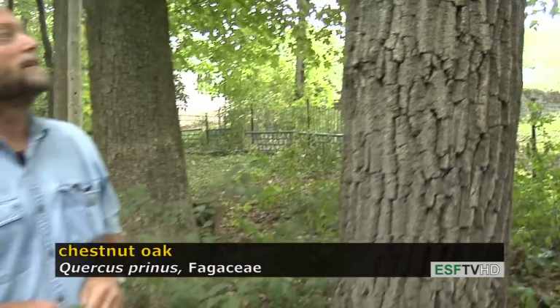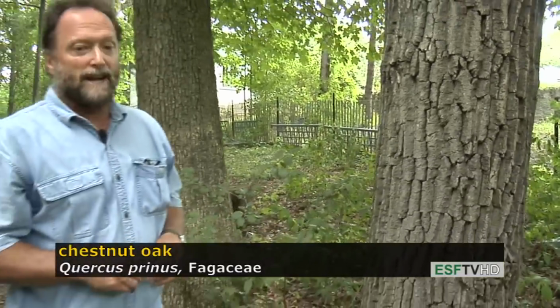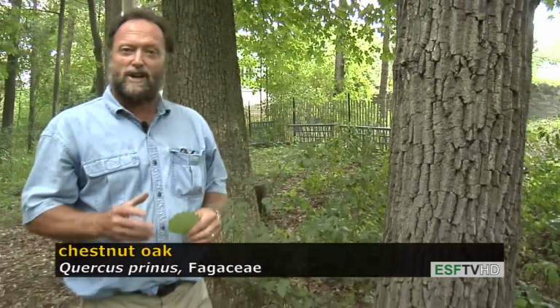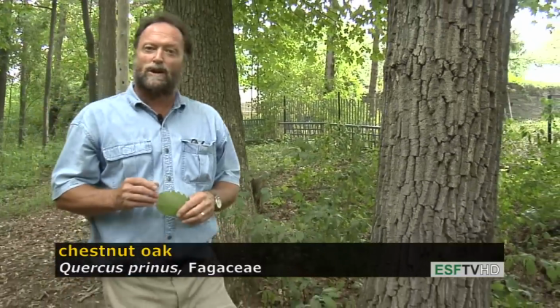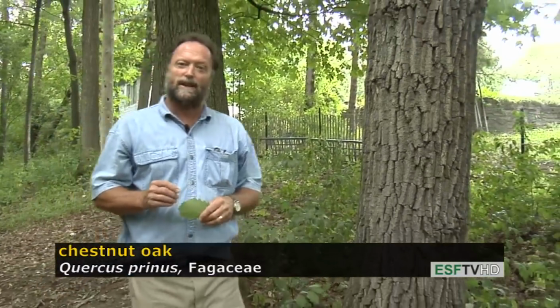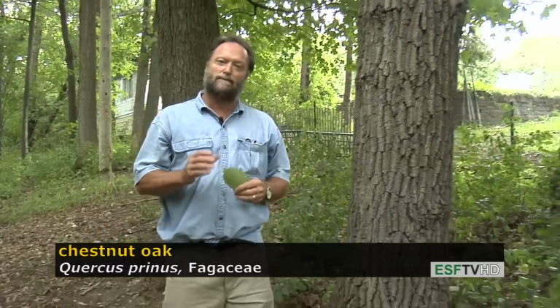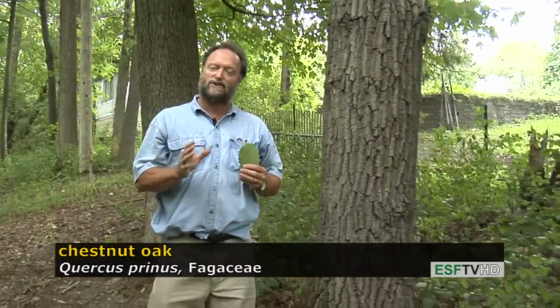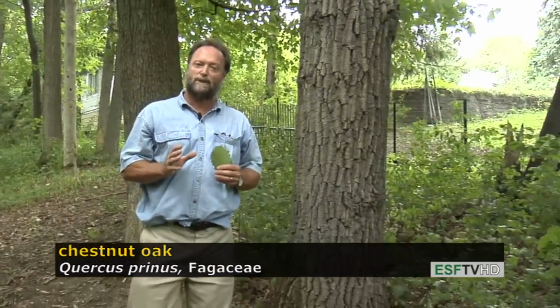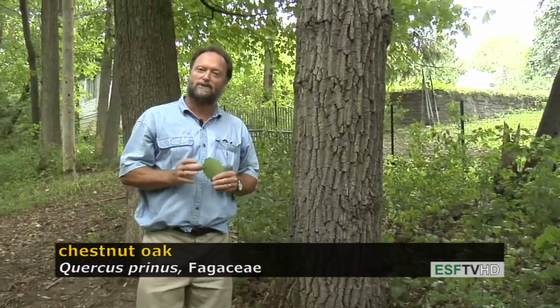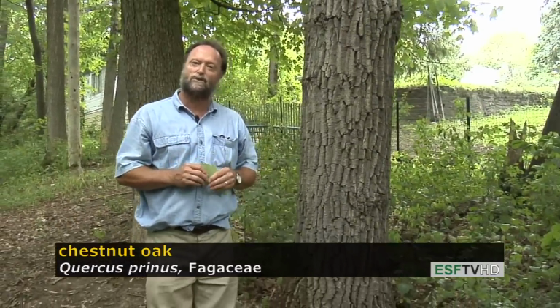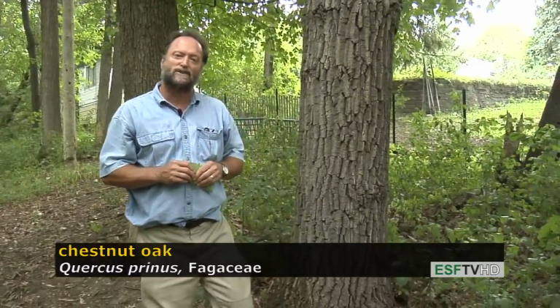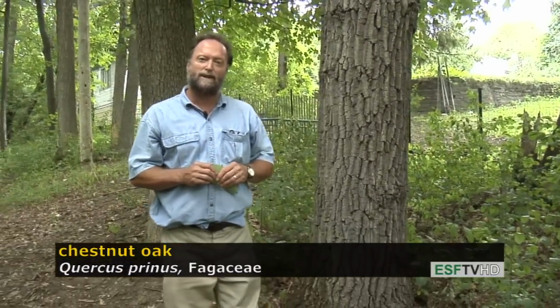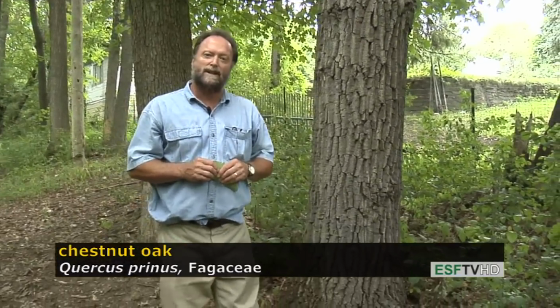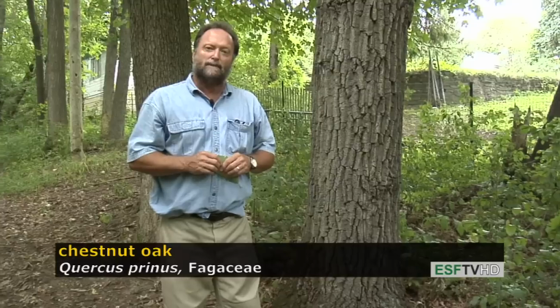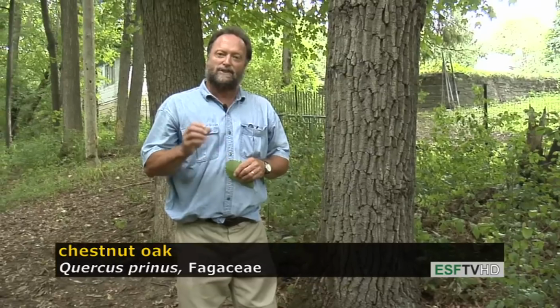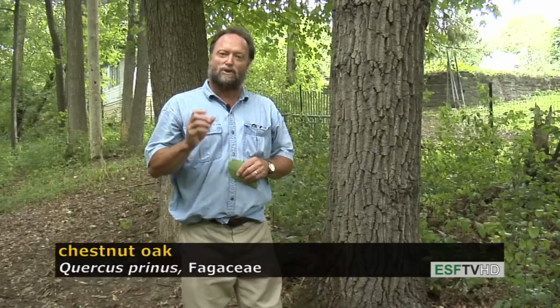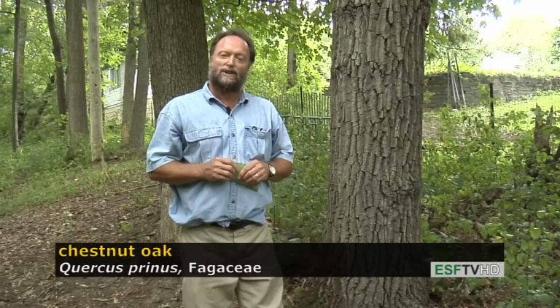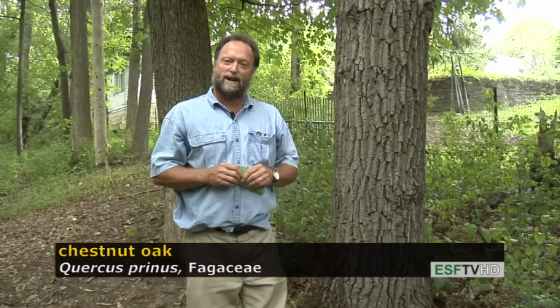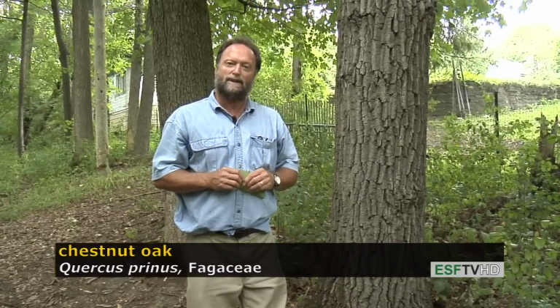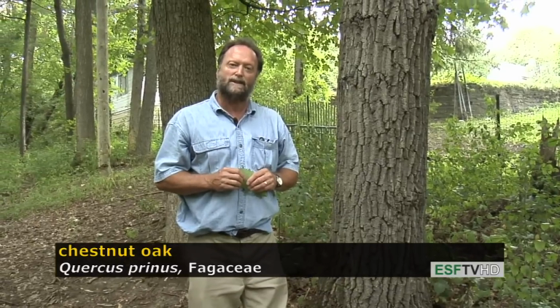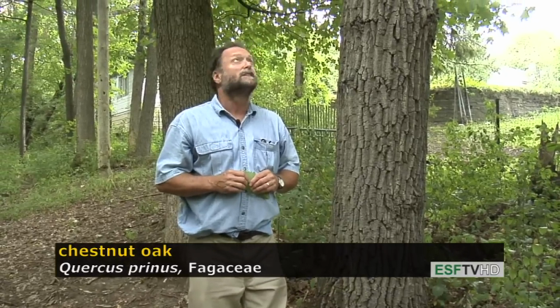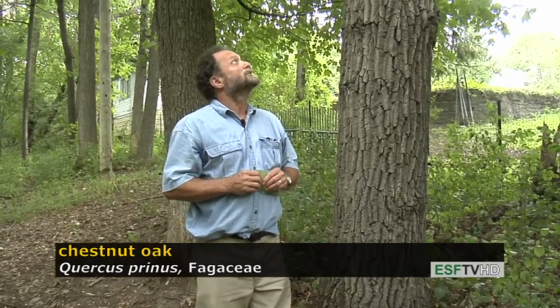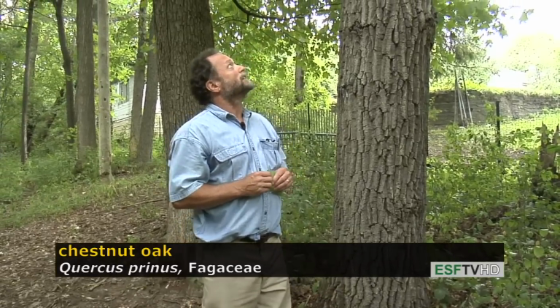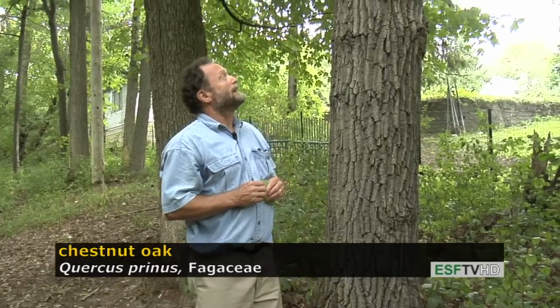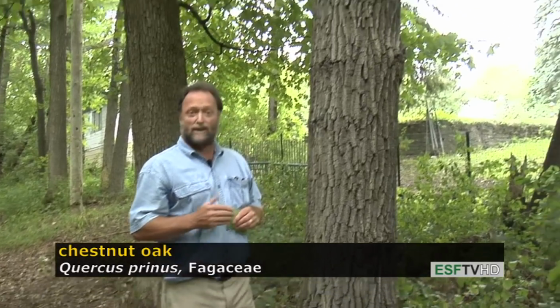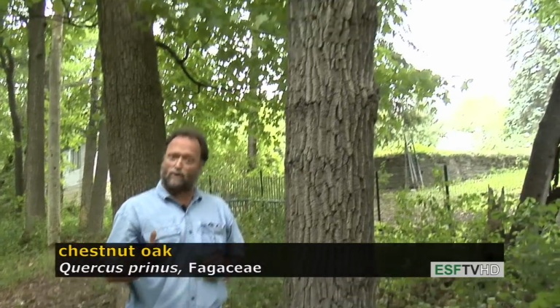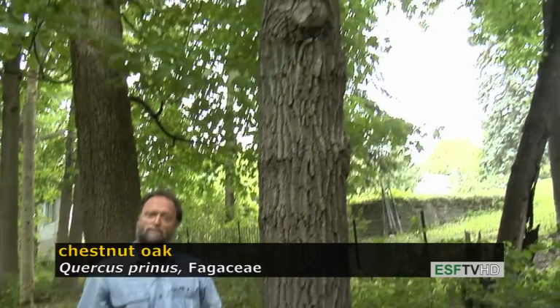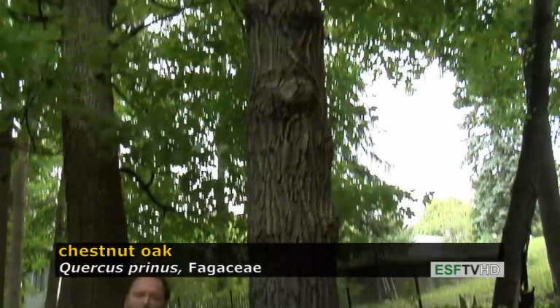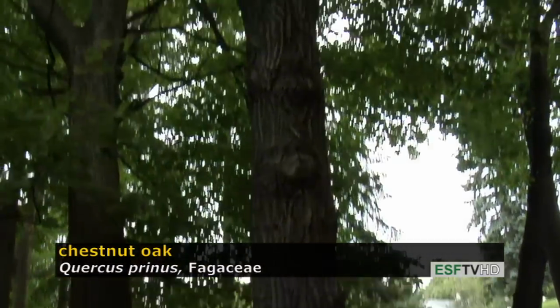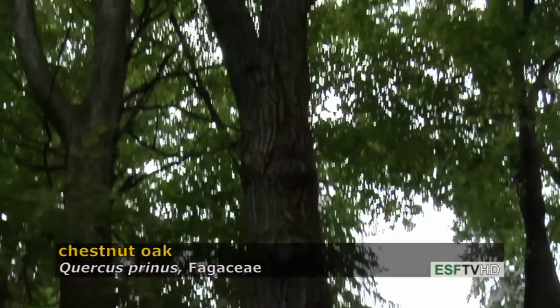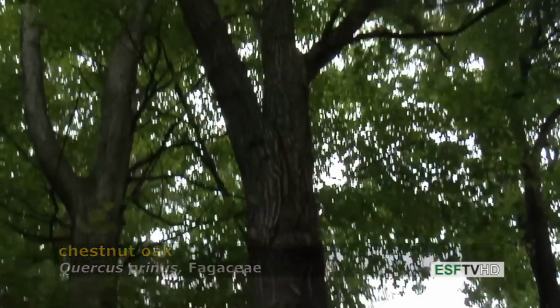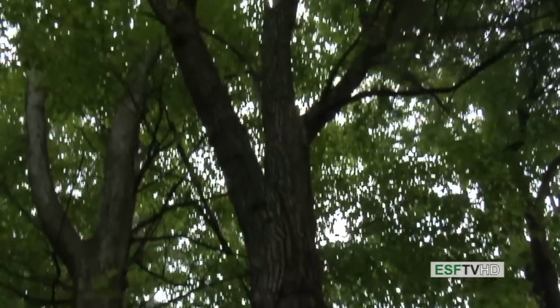It has an acorn that is very similar in appearance to Quercus alba but with a more shallow cup. Quercus montana, or Quercus prynus — the chestnut oak.